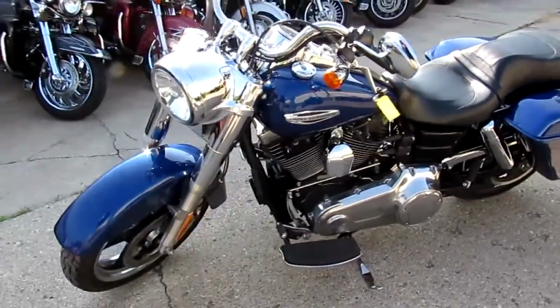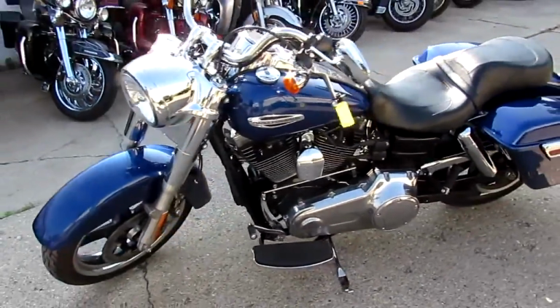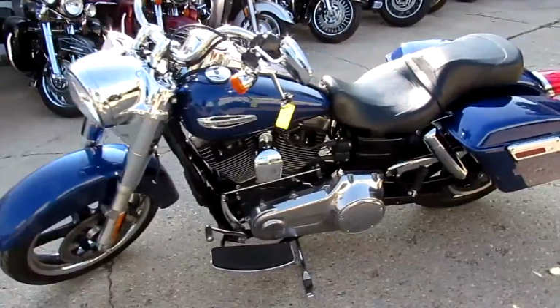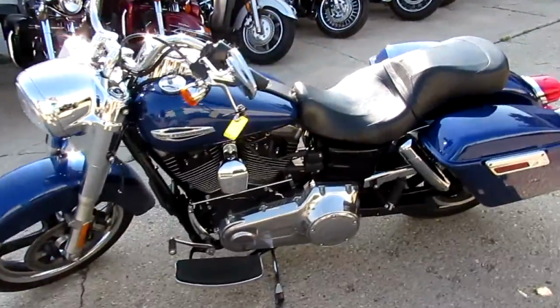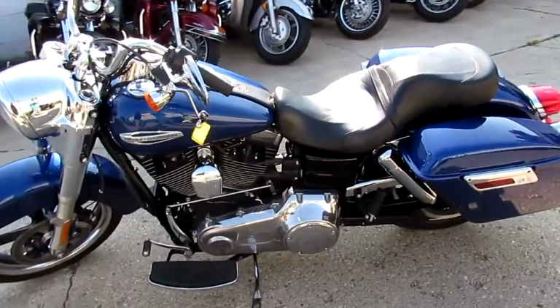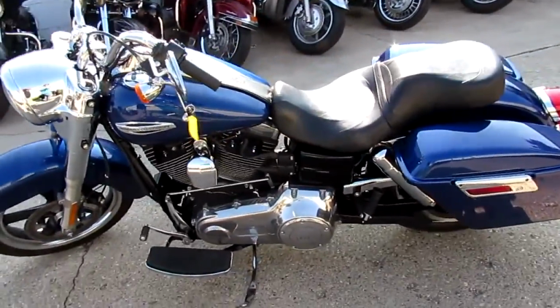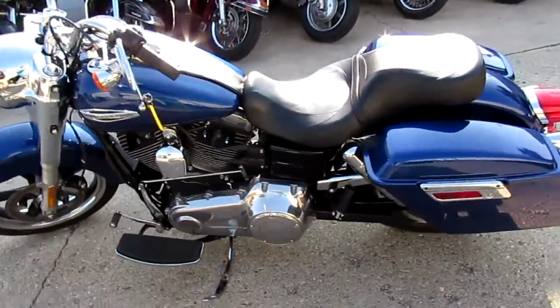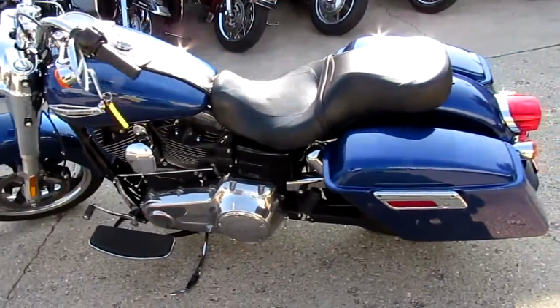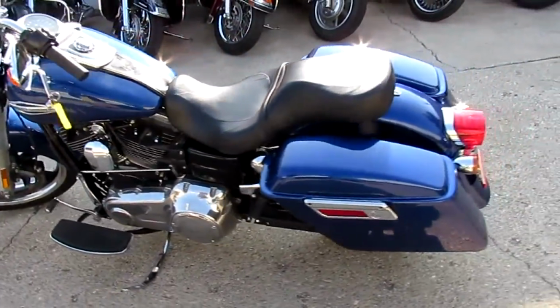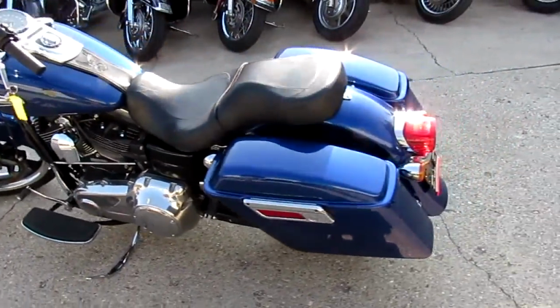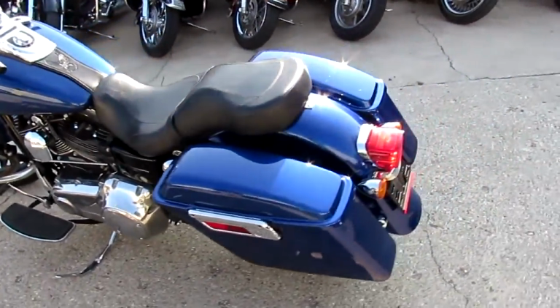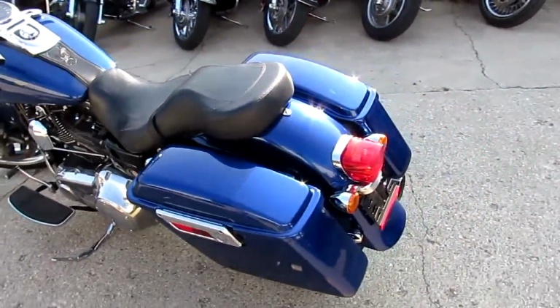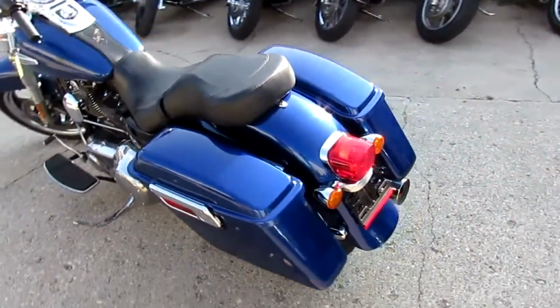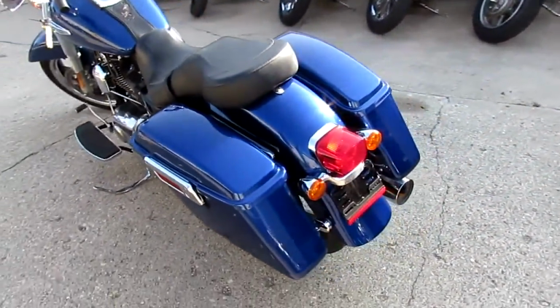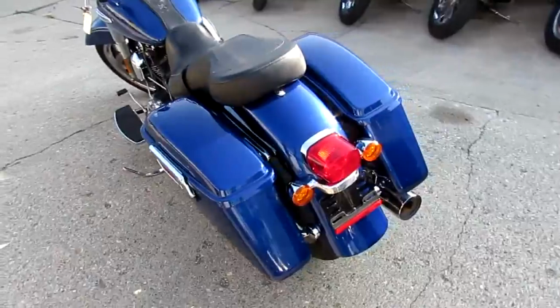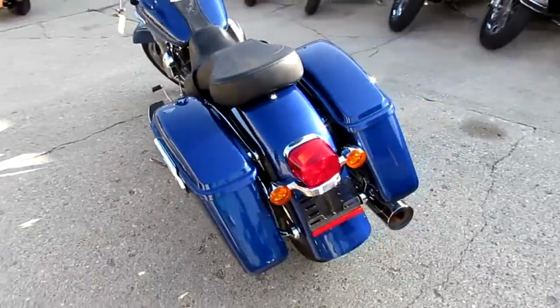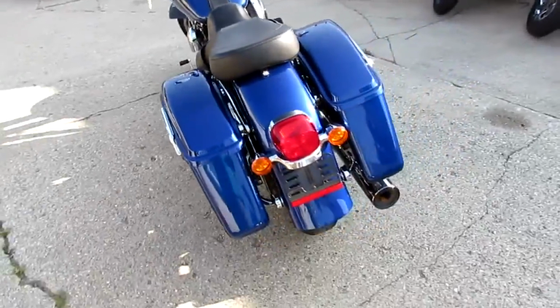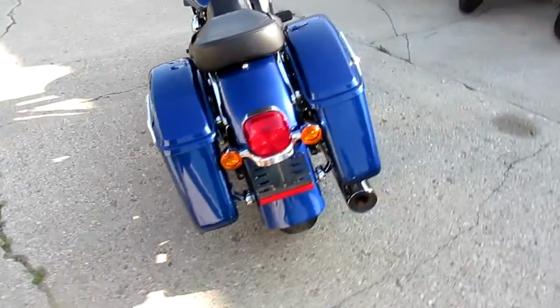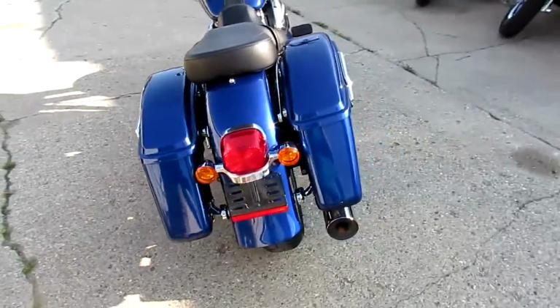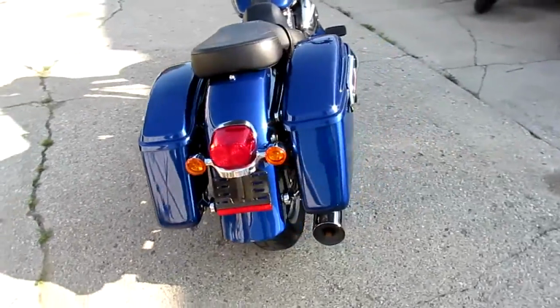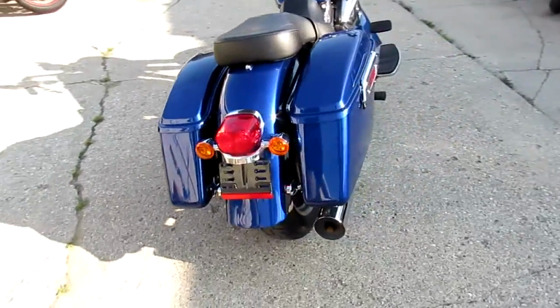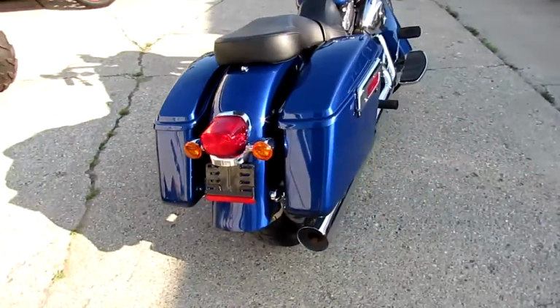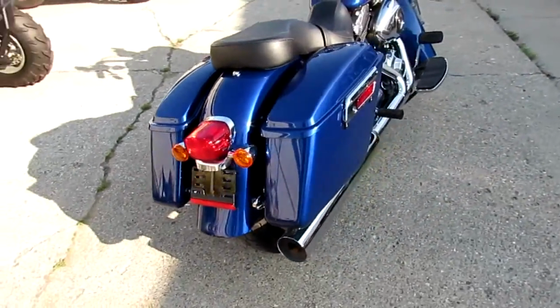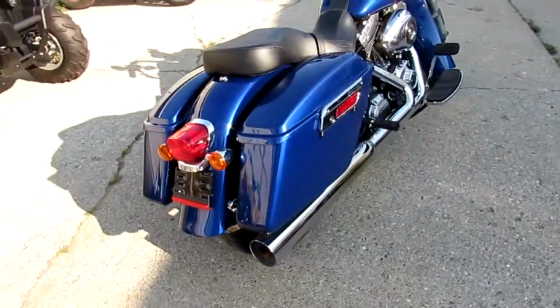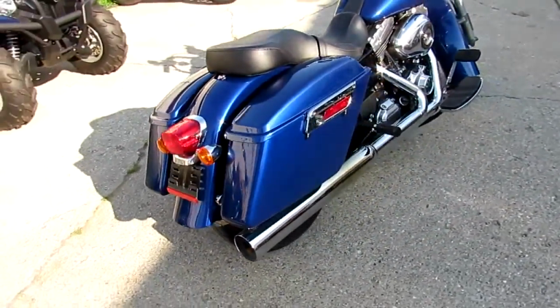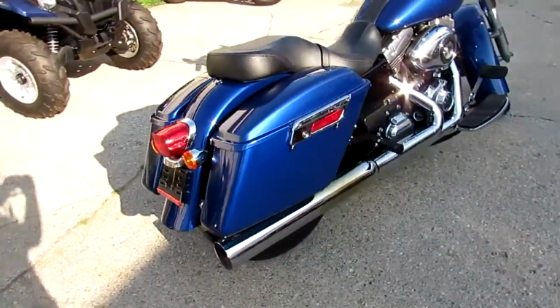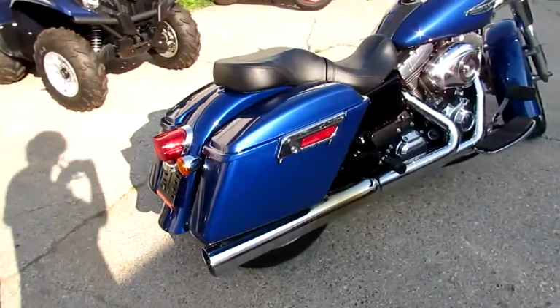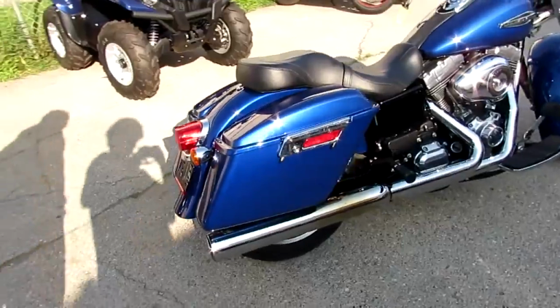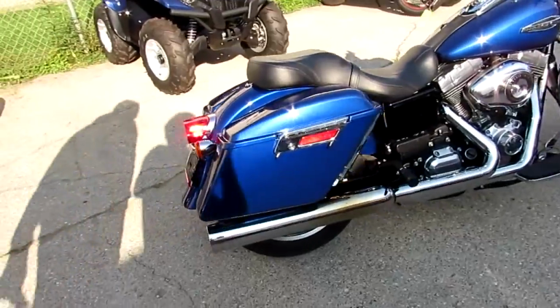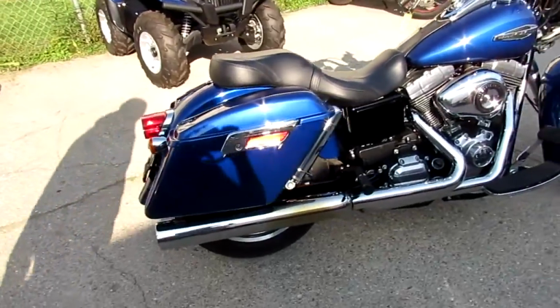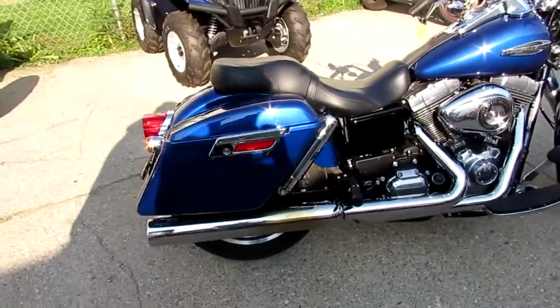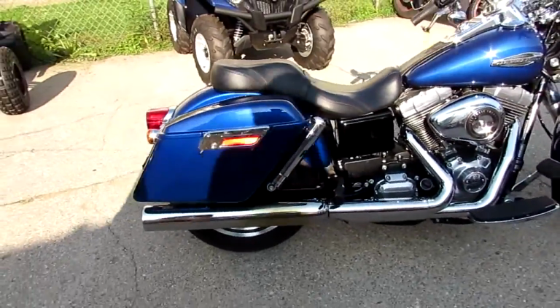This thing's in great shape — it's got tons of chrome, it's all stock, no modifications. You guys can buy with confidence. 2015 Switchback, eleven thousand nine hundred dollars. Visit our website at approvalpowersports.com — we've got guaranteed financing.